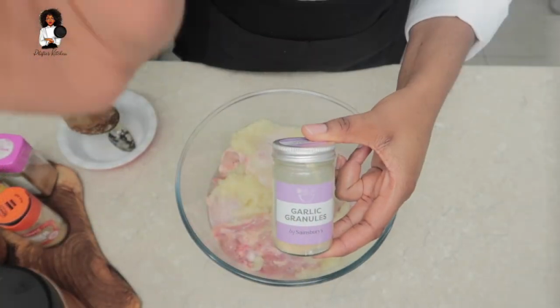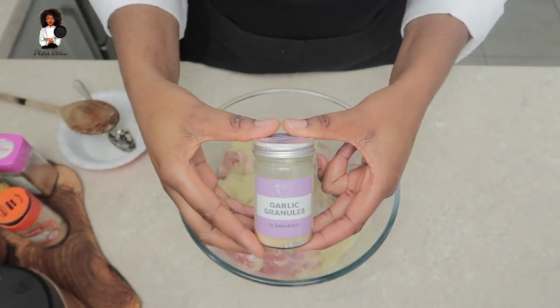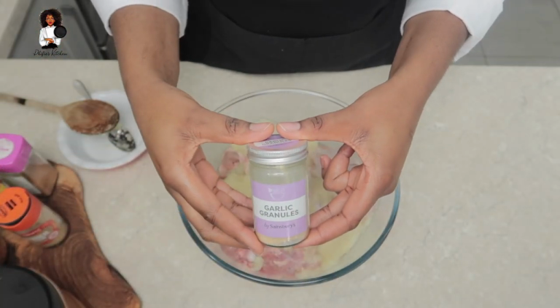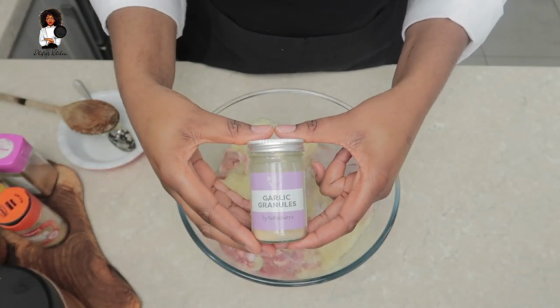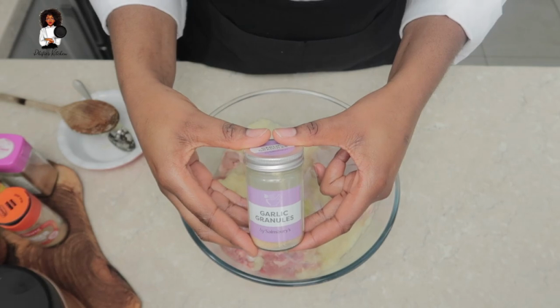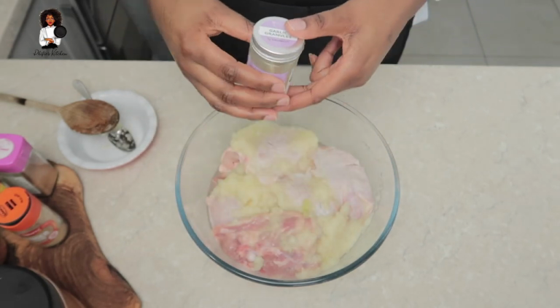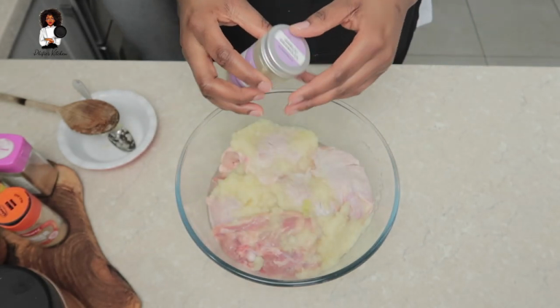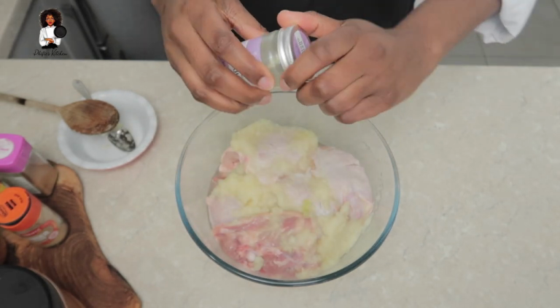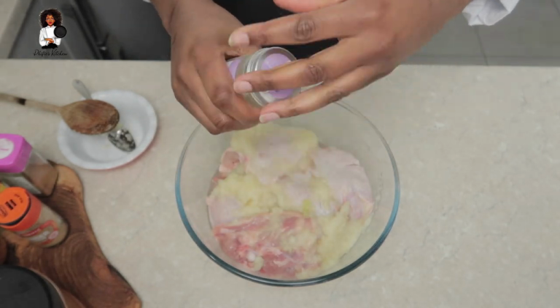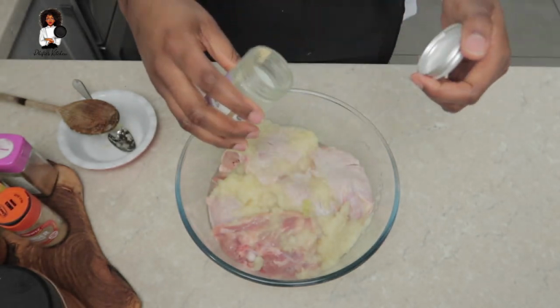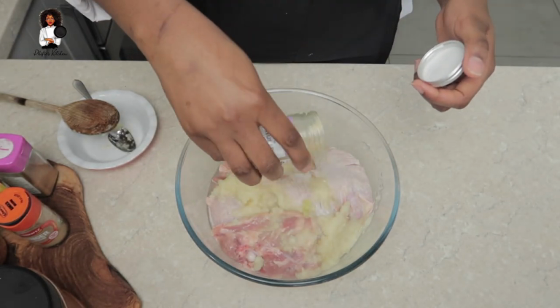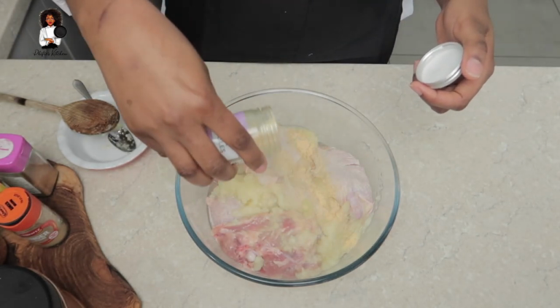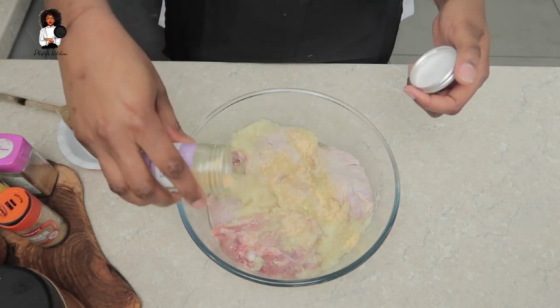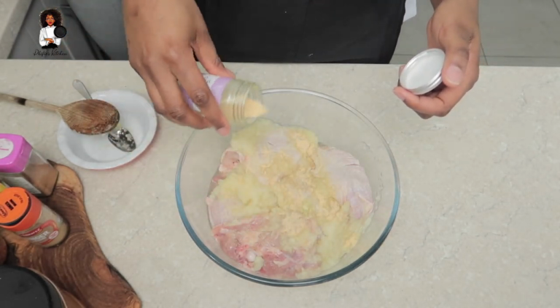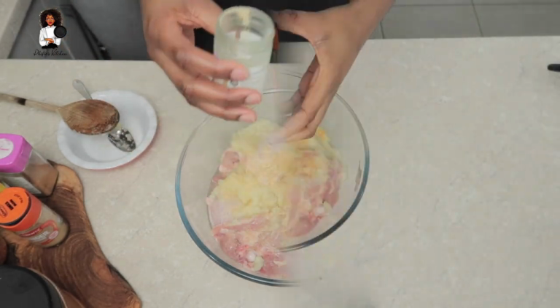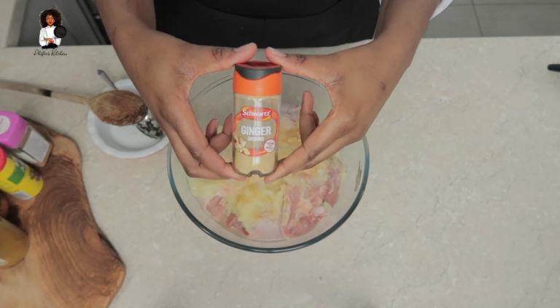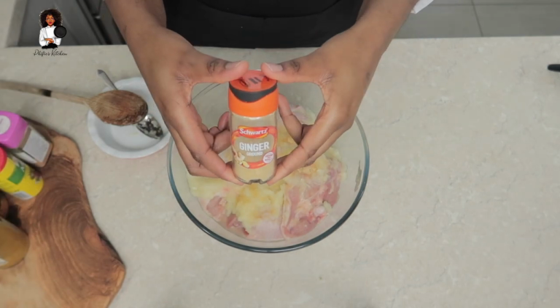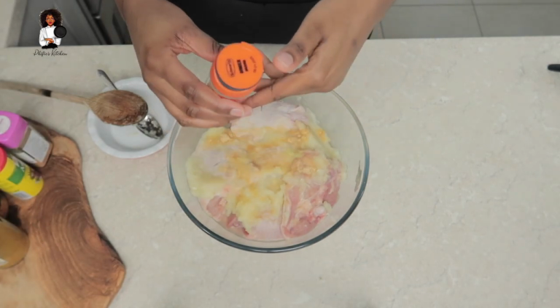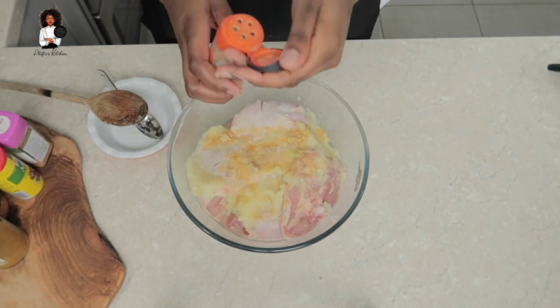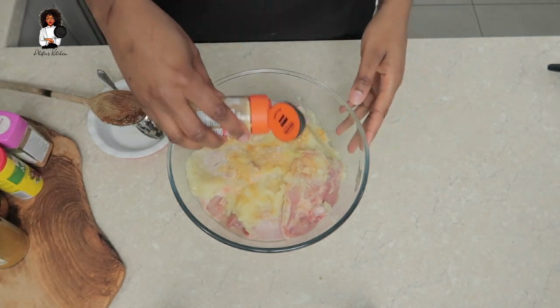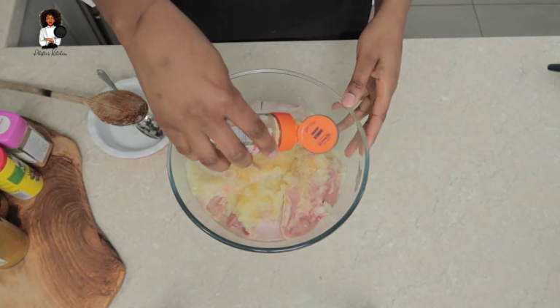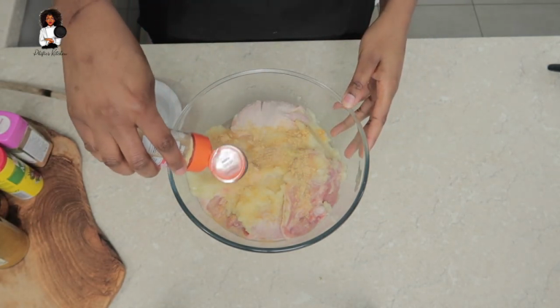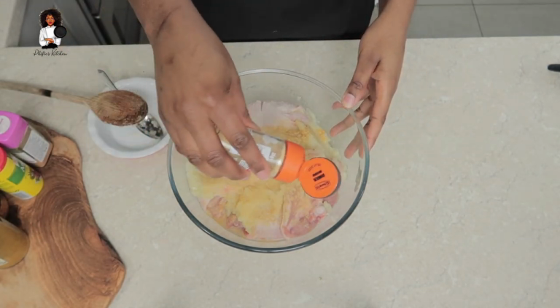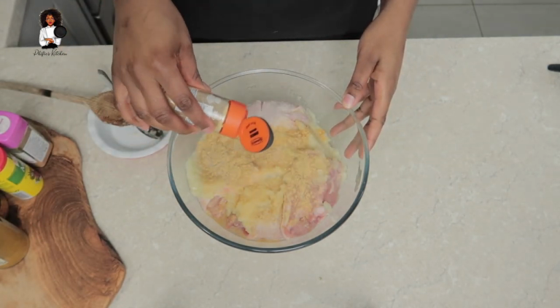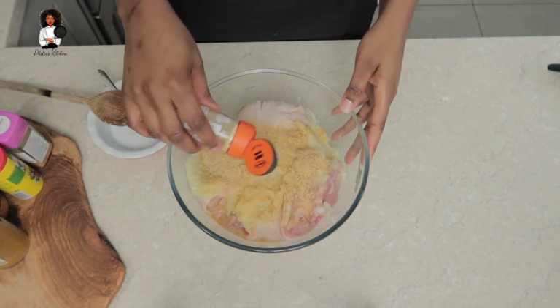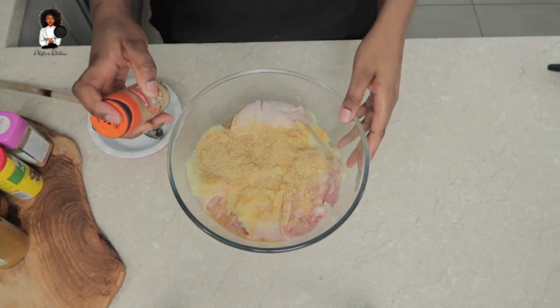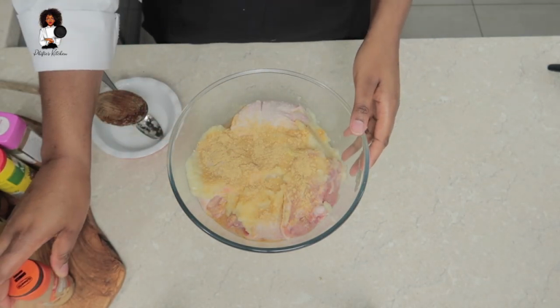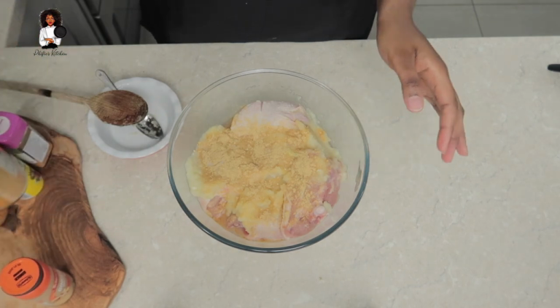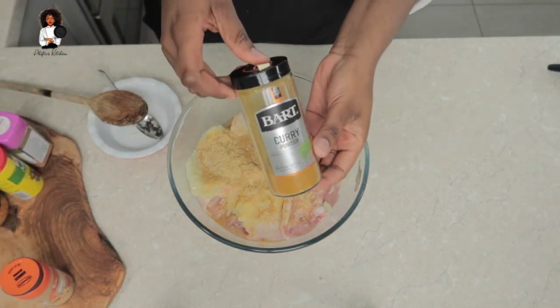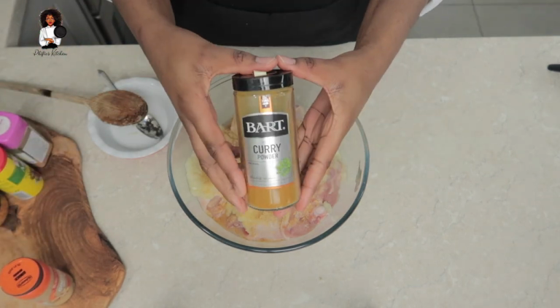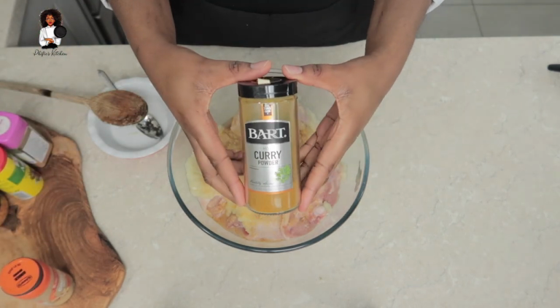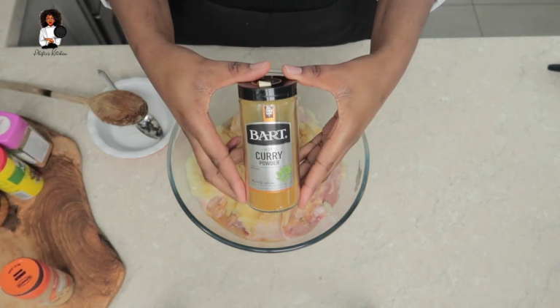Get yourself some garlic granules. If you haven't got this, it's okay - use some fresh garlic, crush it and just put it in there. Put in some ginger as well, you know, for taste and also for the heat - it adds a little bit of heat to it with the pepper.